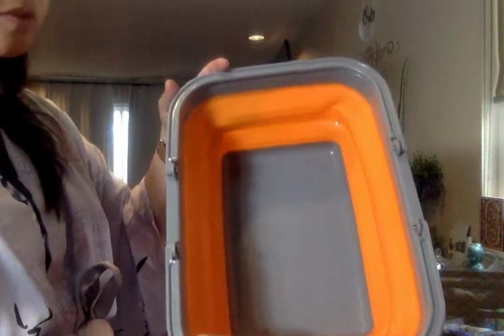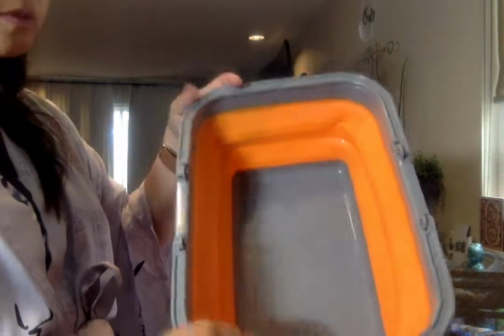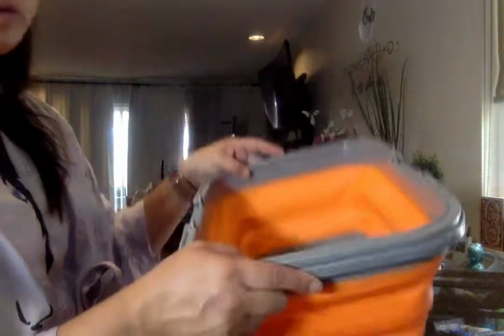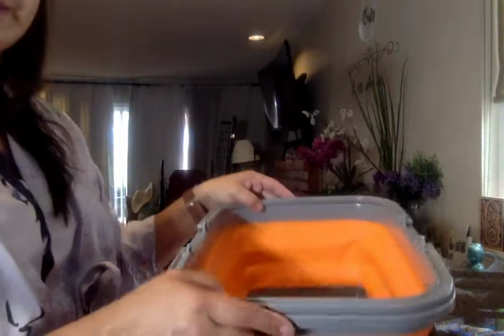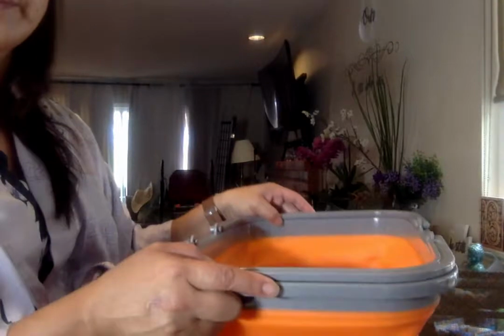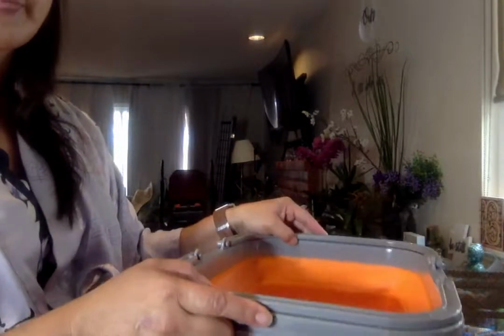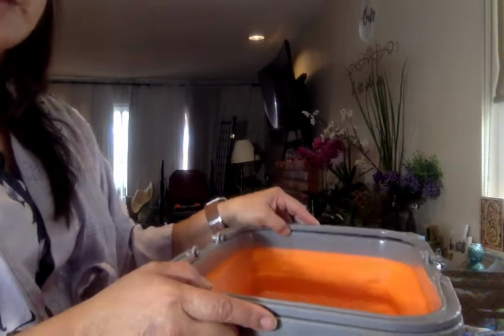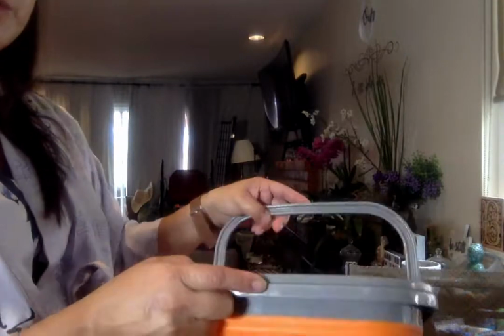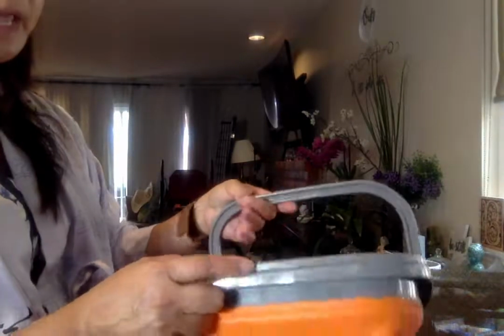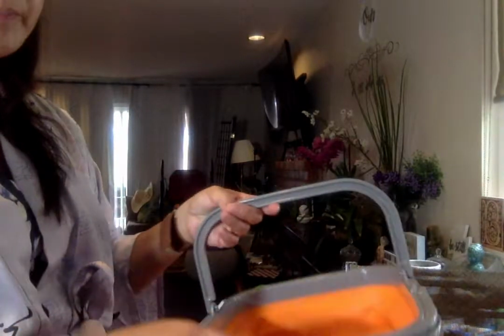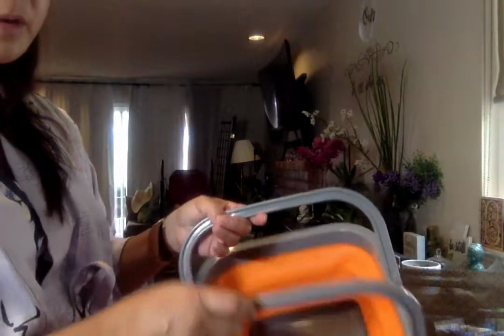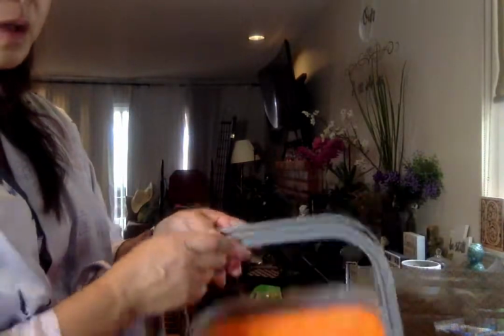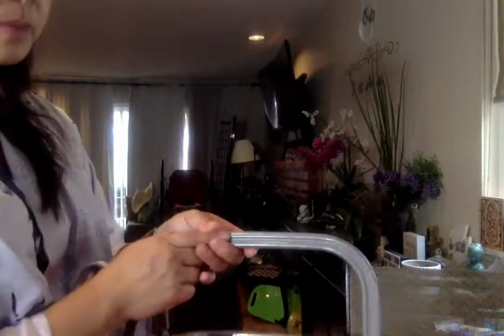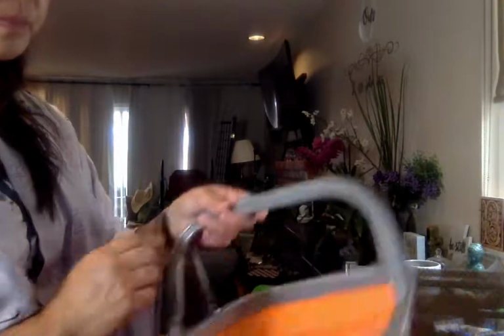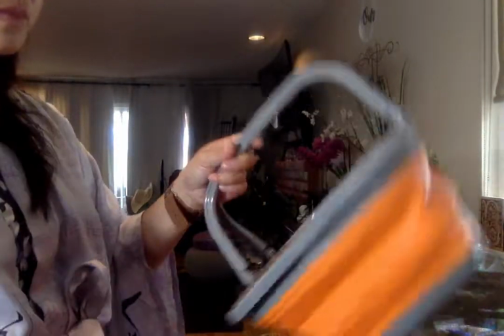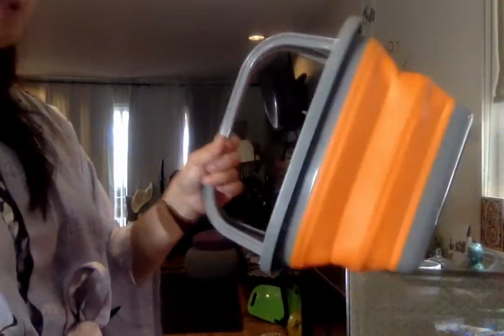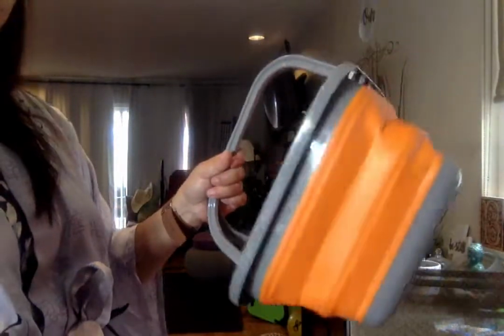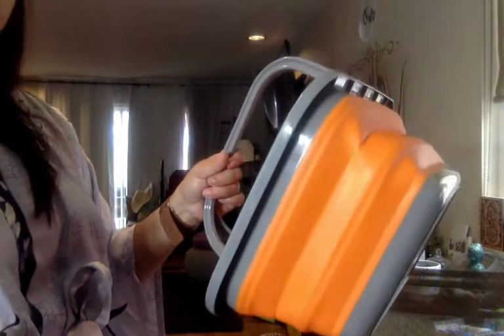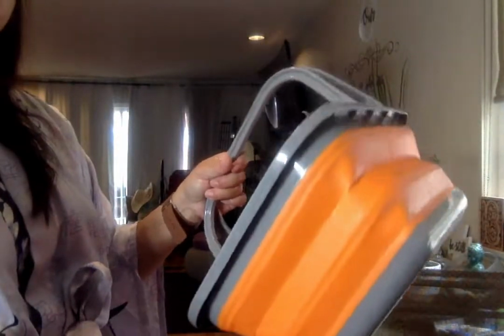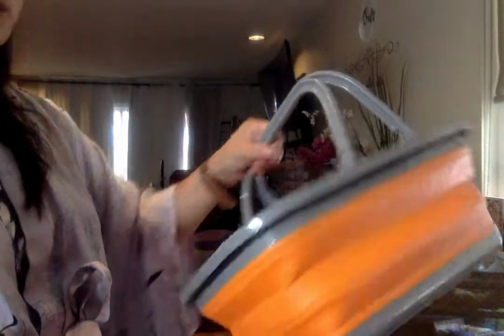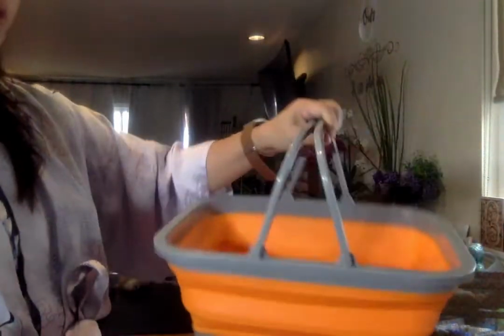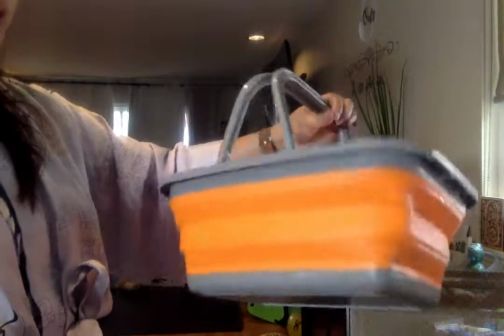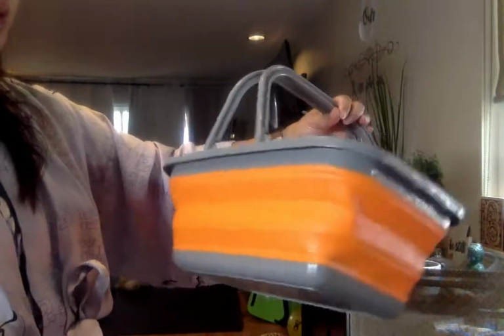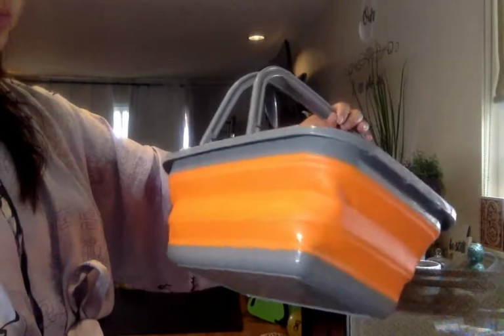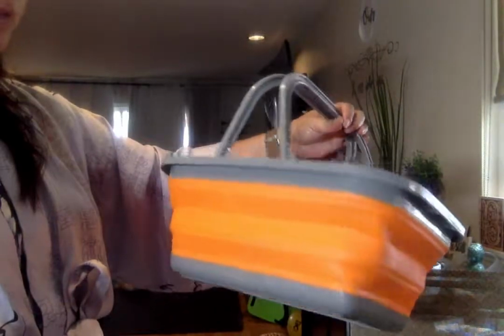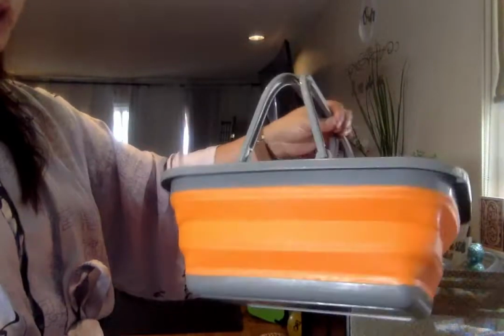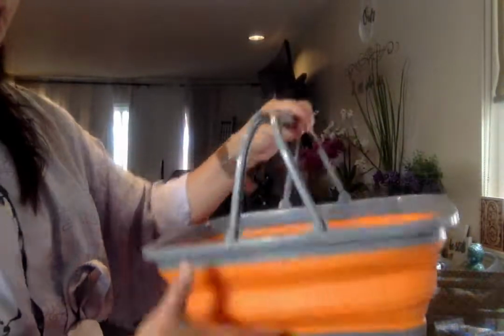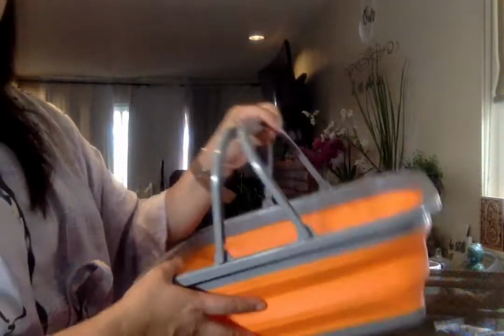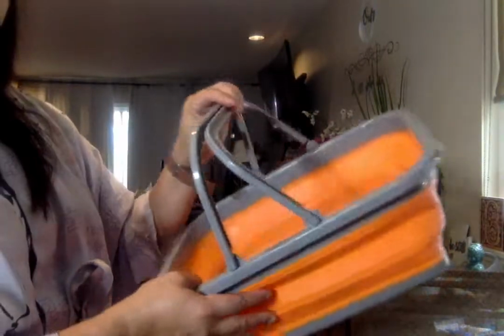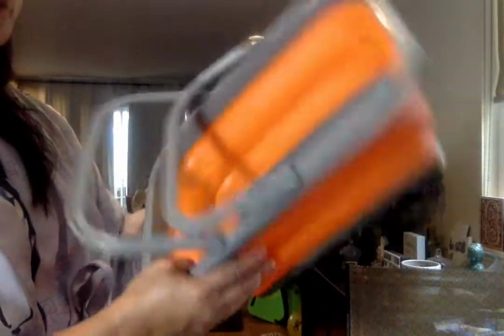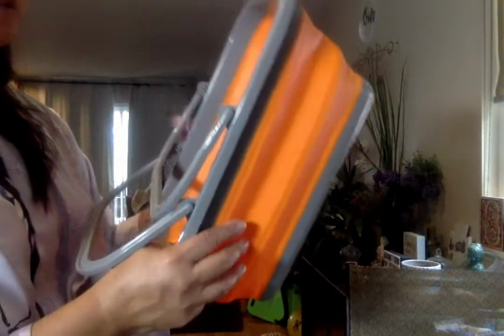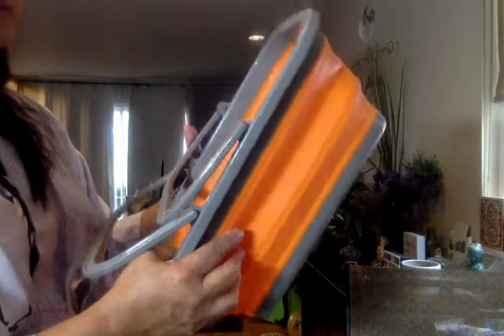It's holding up really nicely. If you're a camper, this is fantastic — it's very handy and takes up very little space.